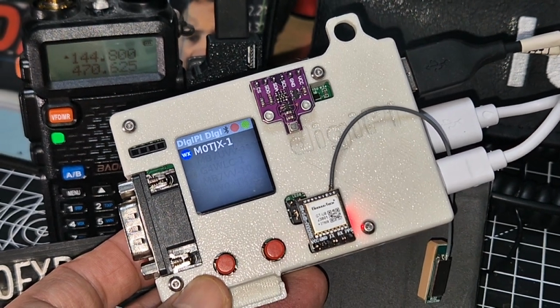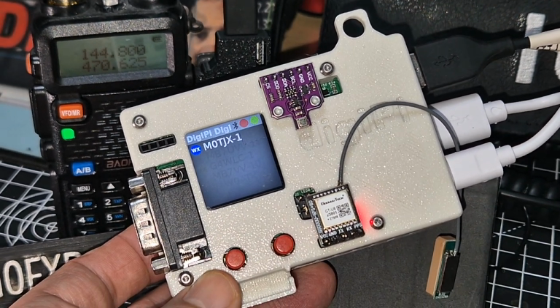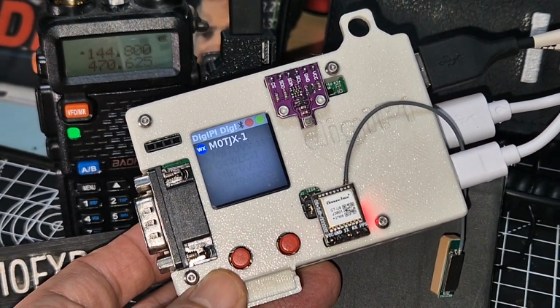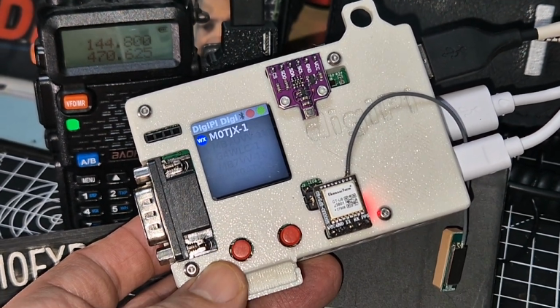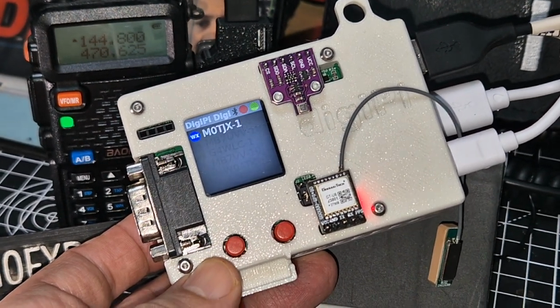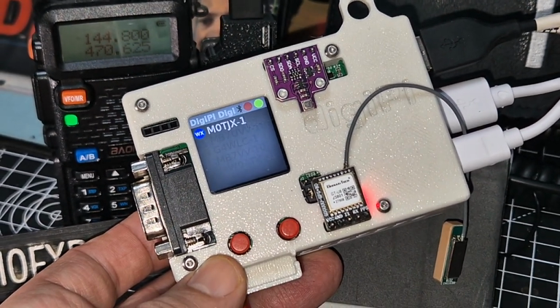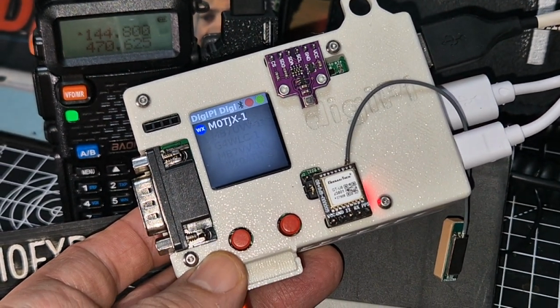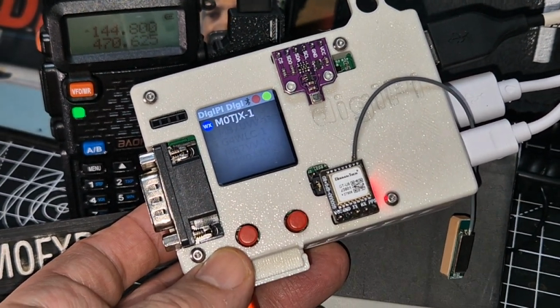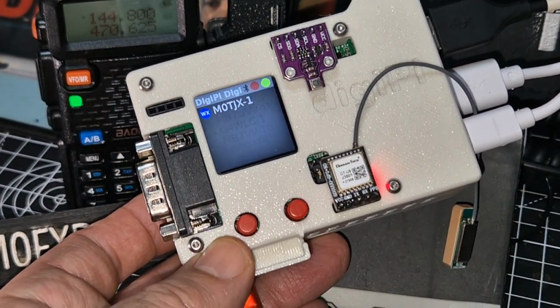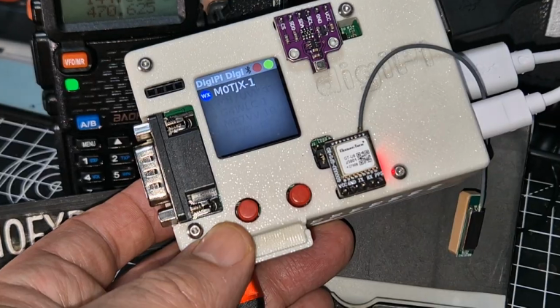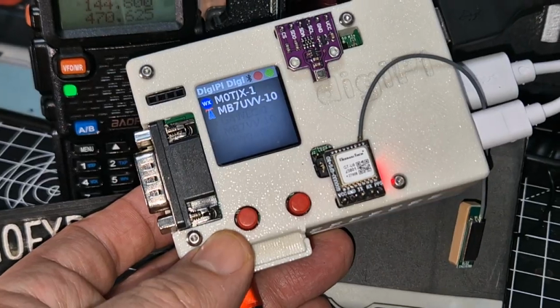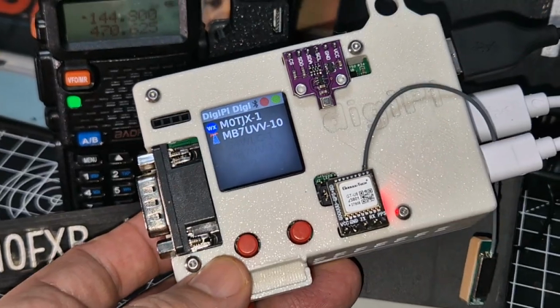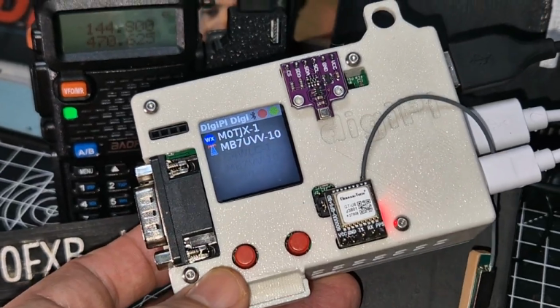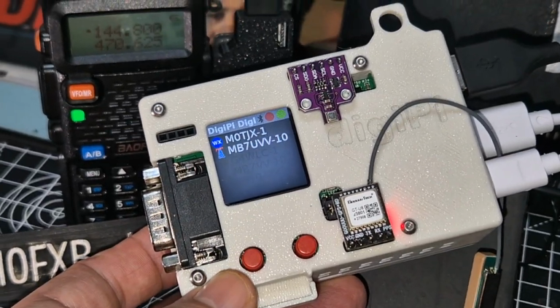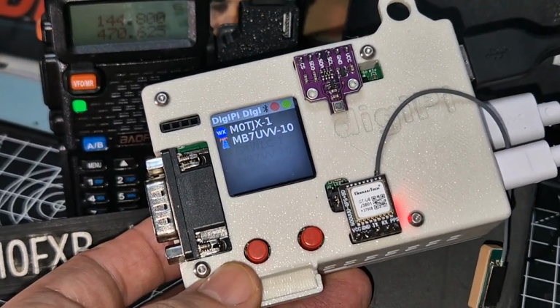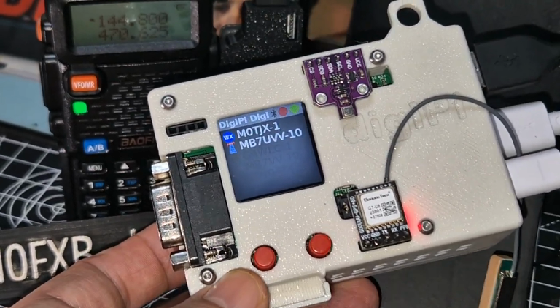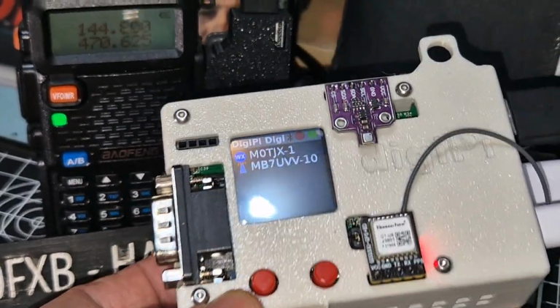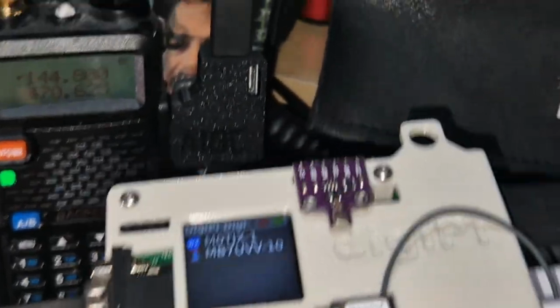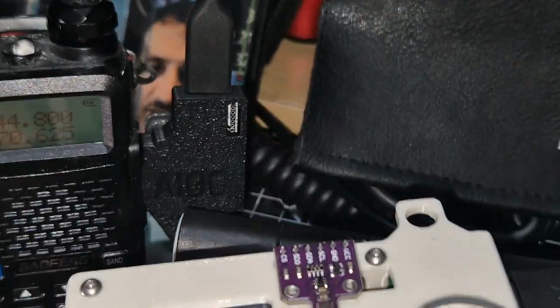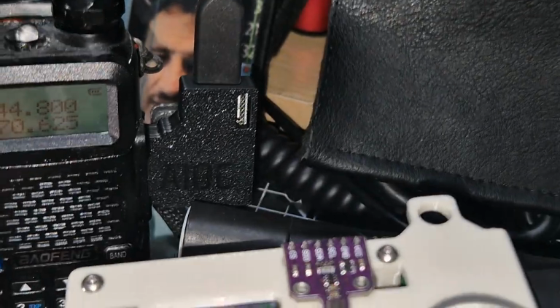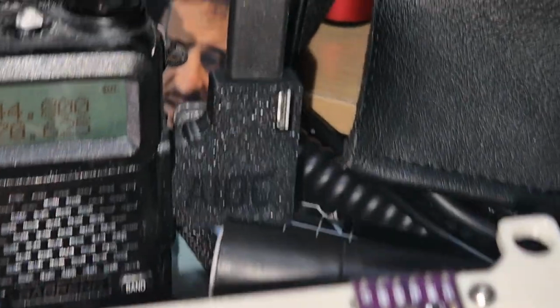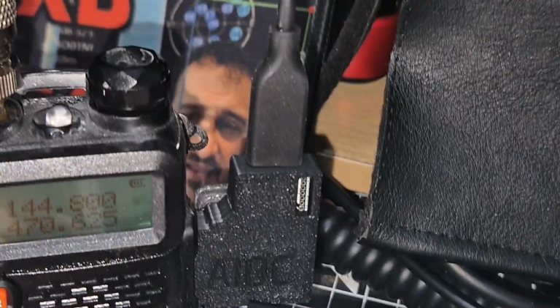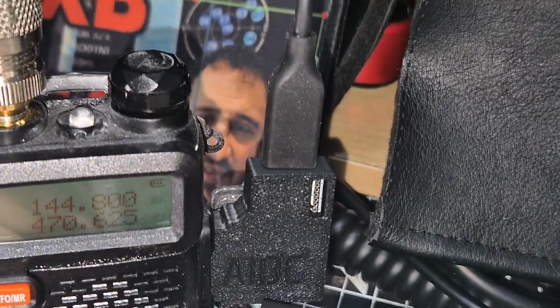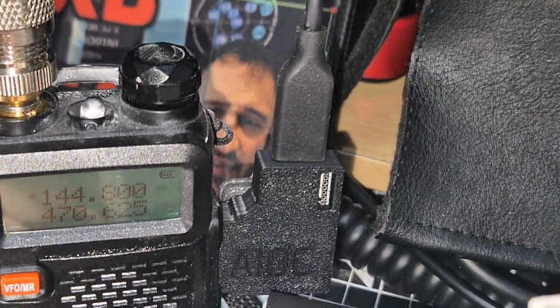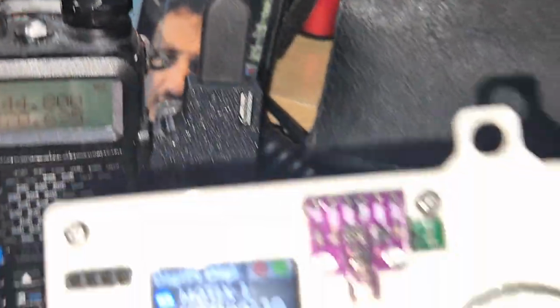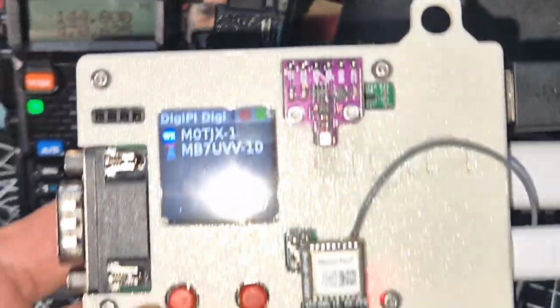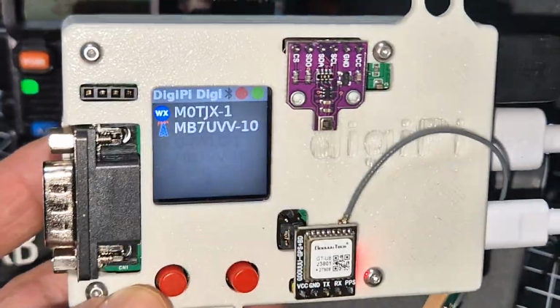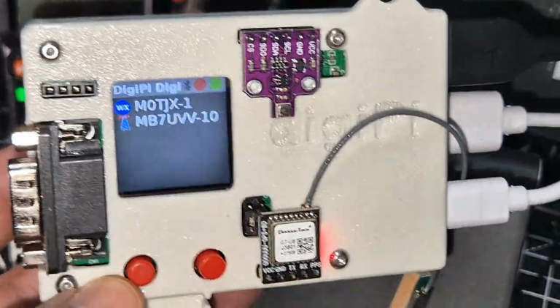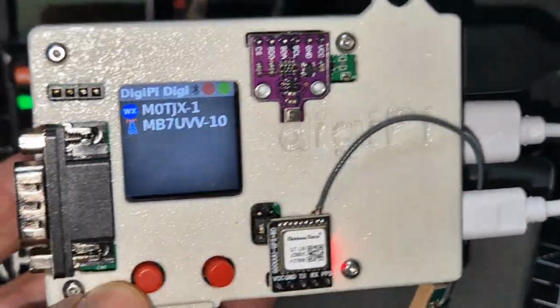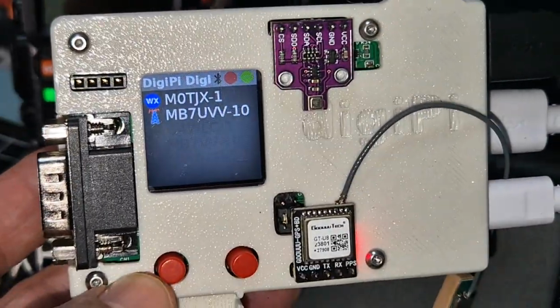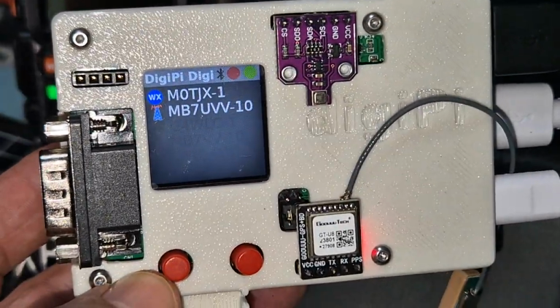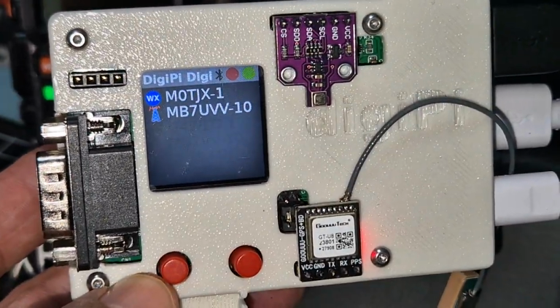Check out the DigiPi project by KM6LYW. As you can see here, we've got the Bofung connected via the AIOC device — a USB connection going into this DigiPi box.